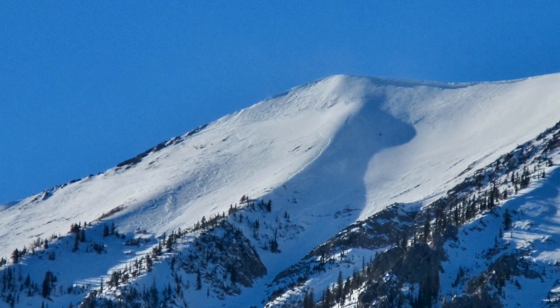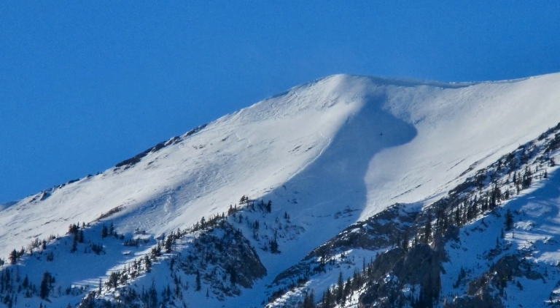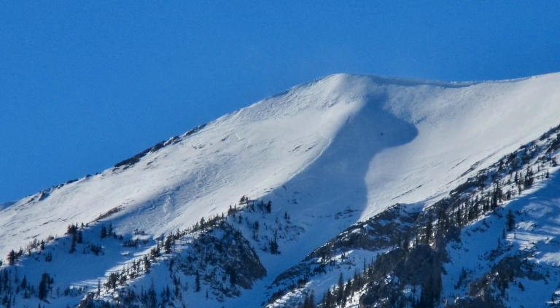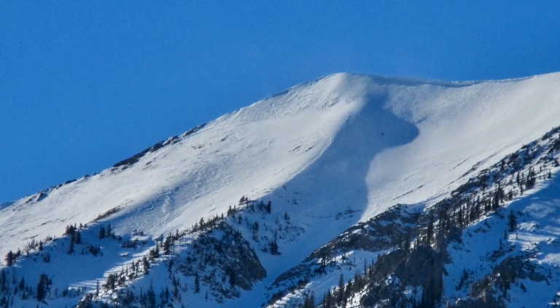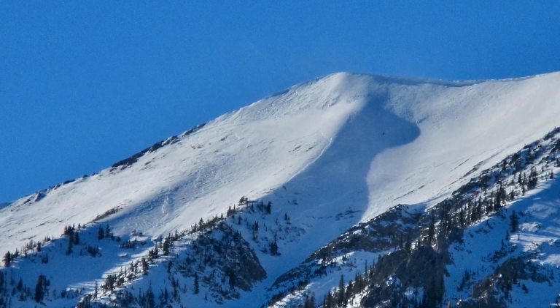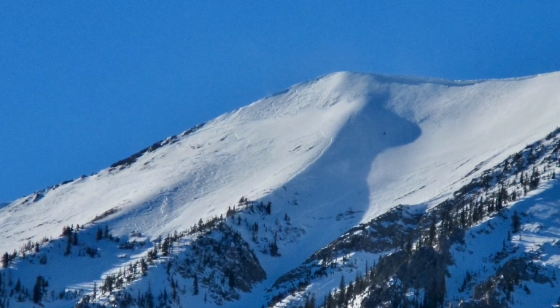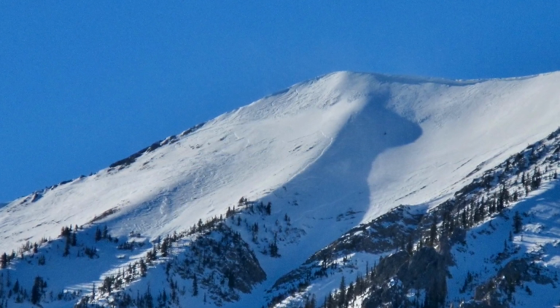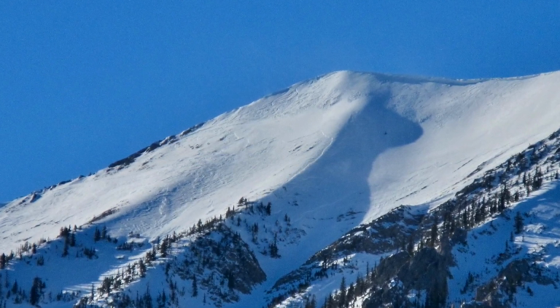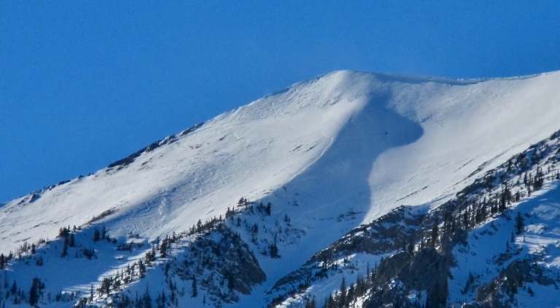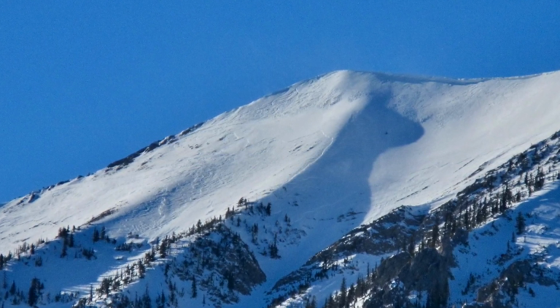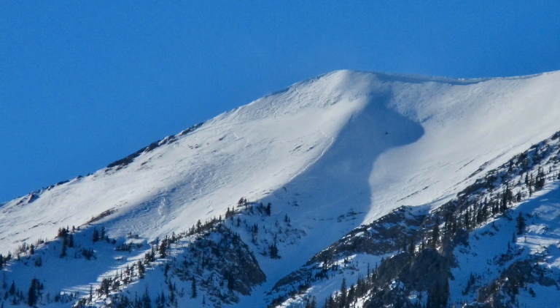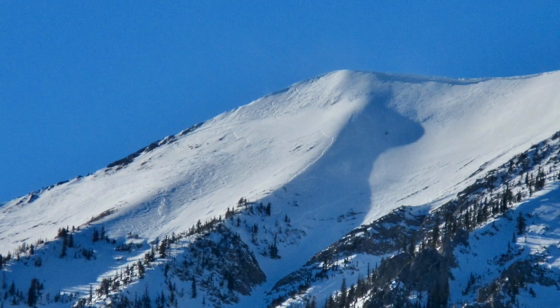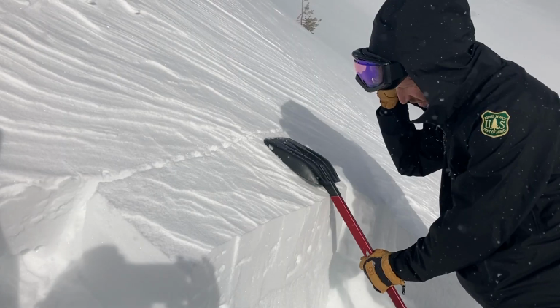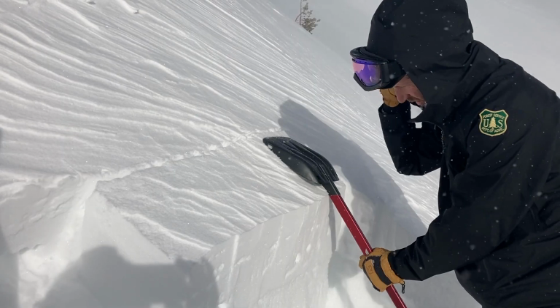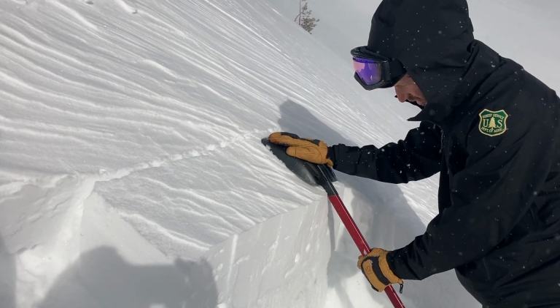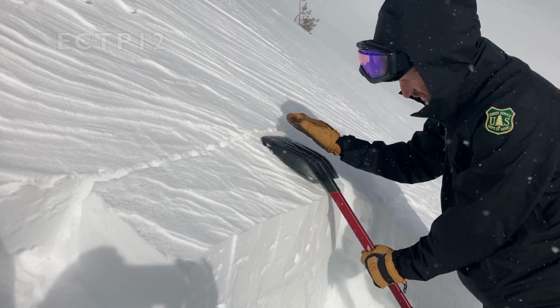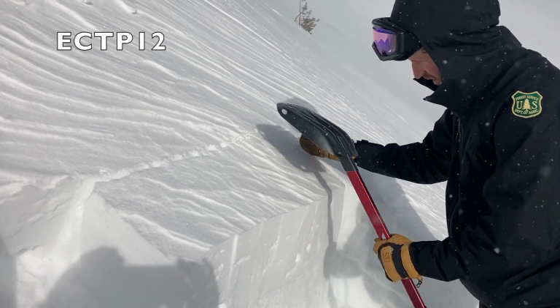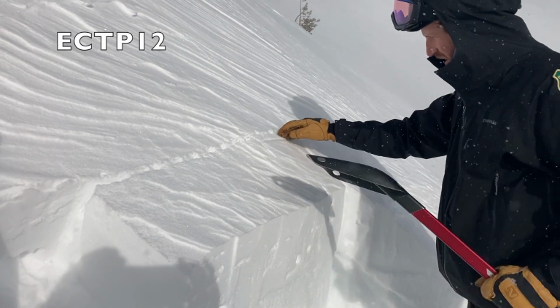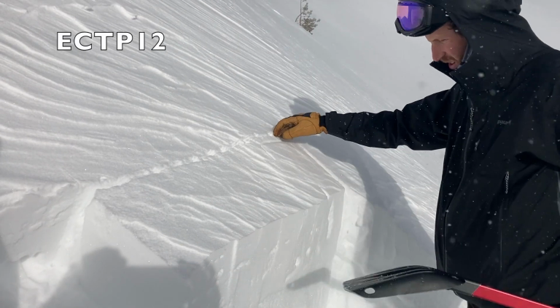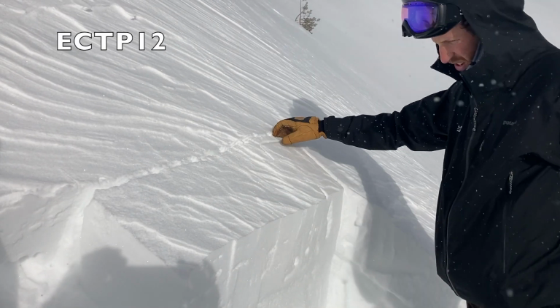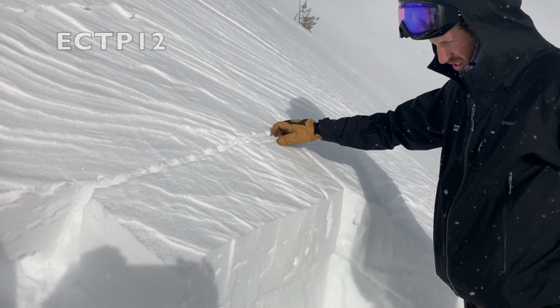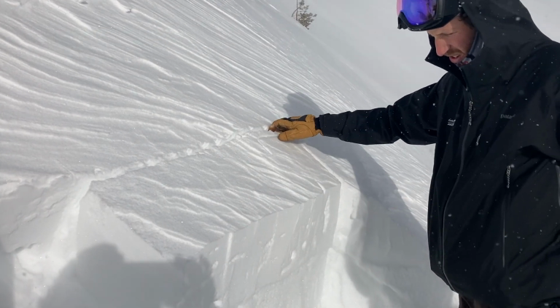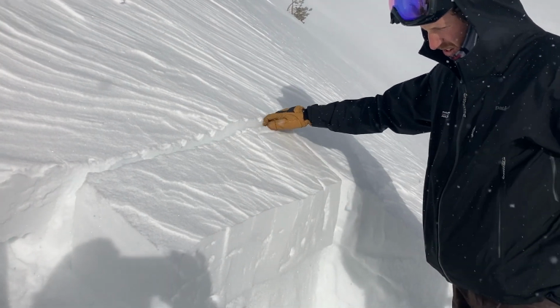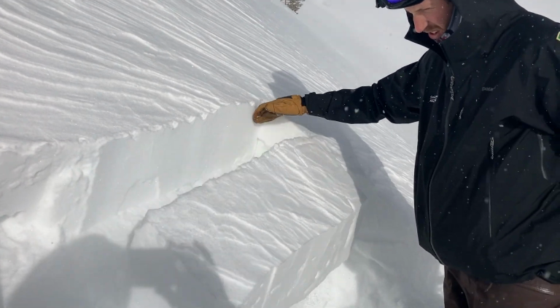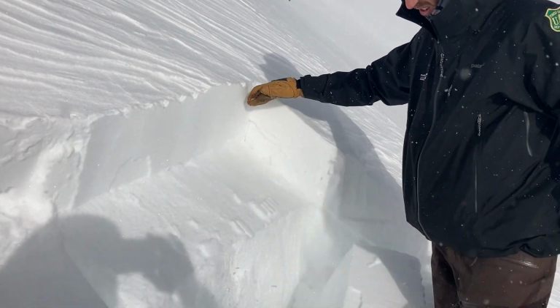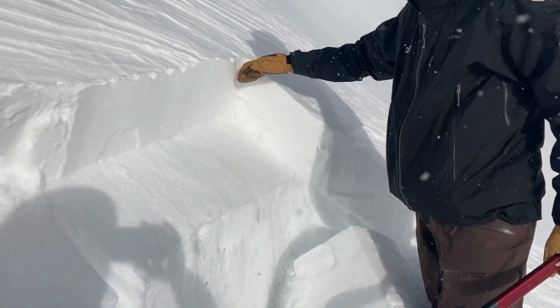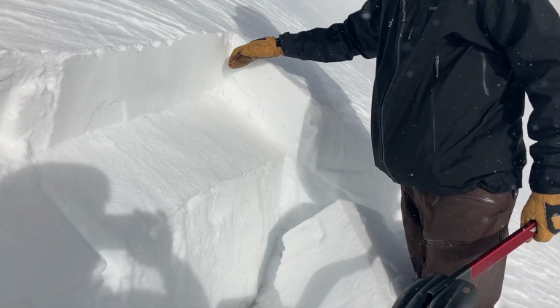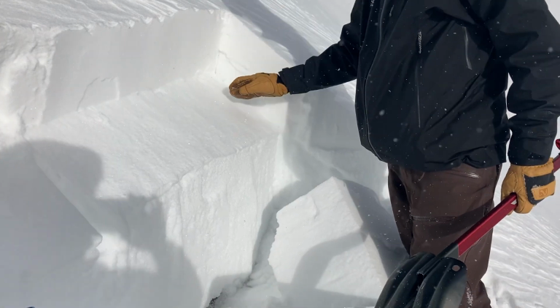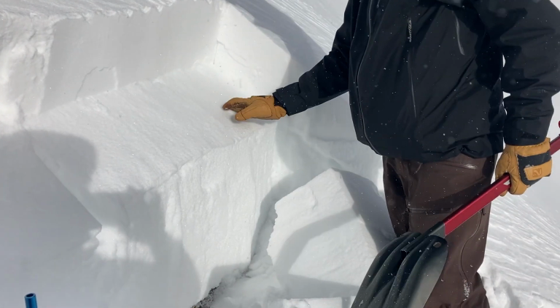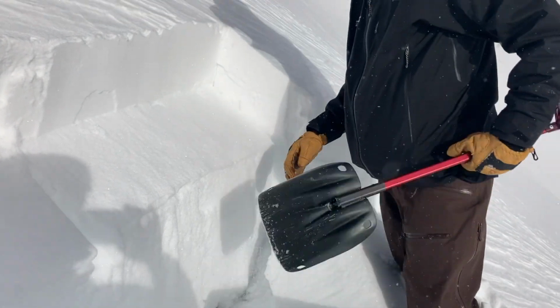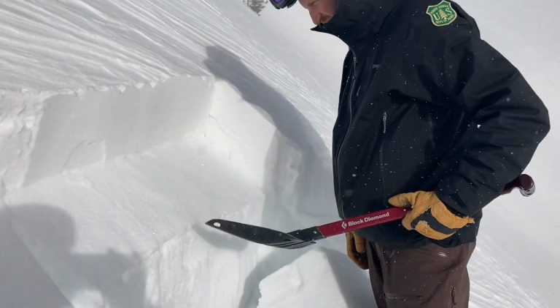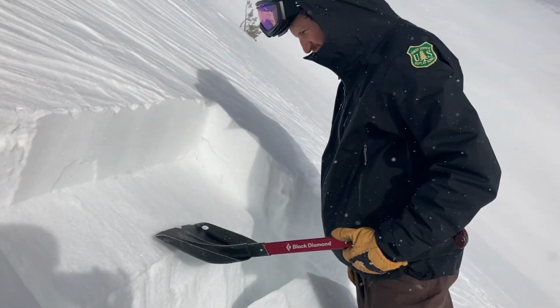It was about six to eight inches deep, it broke a thousand feet wide, and it was a very hard slab sitting on a thin layer of facets over a hard bed surface that allowed it to propagate wide.